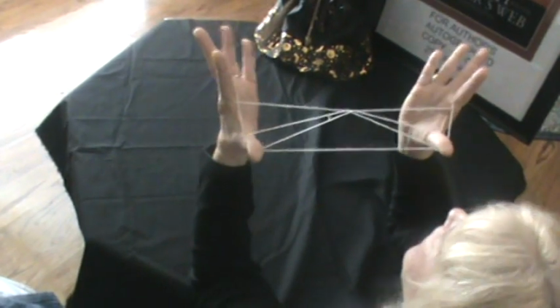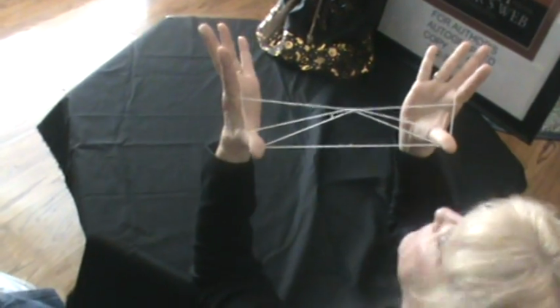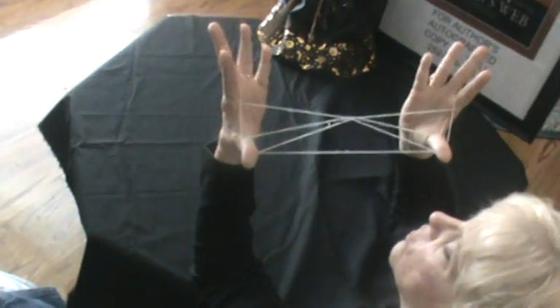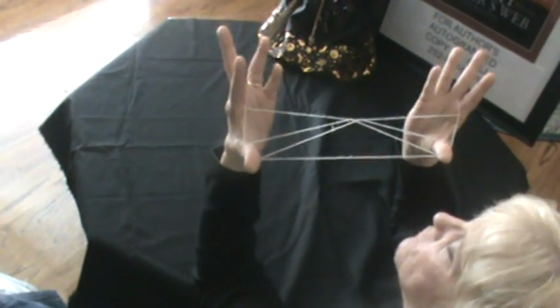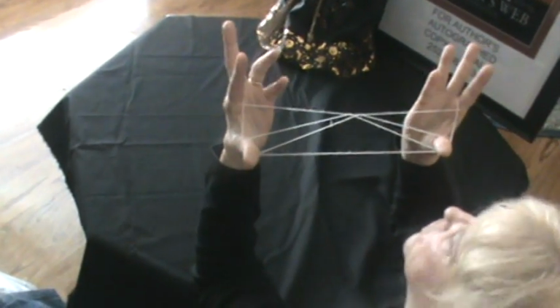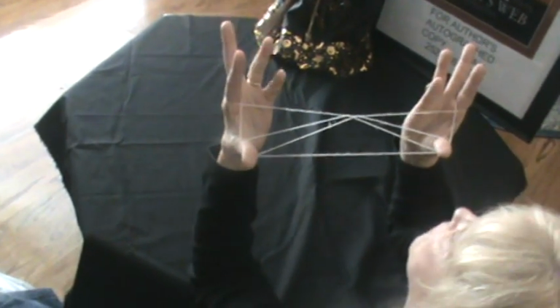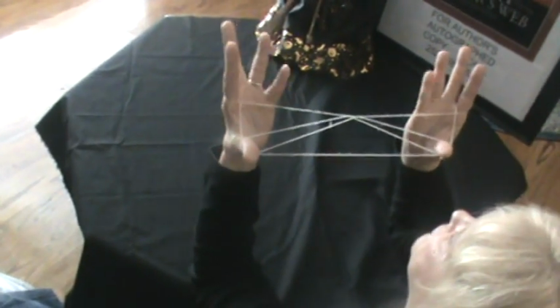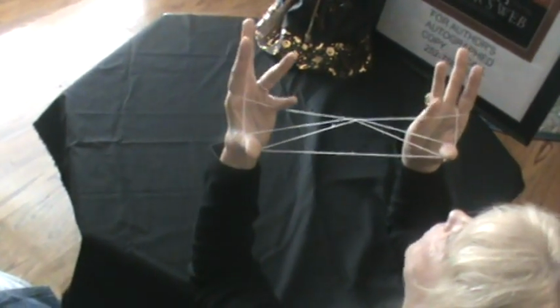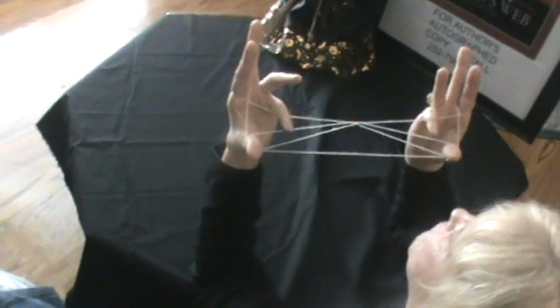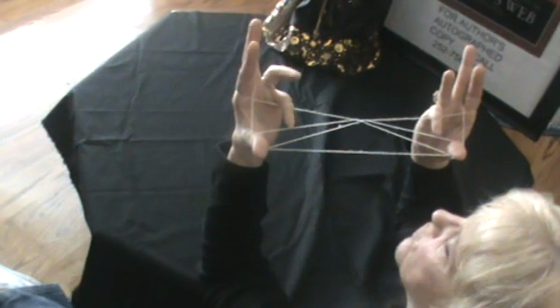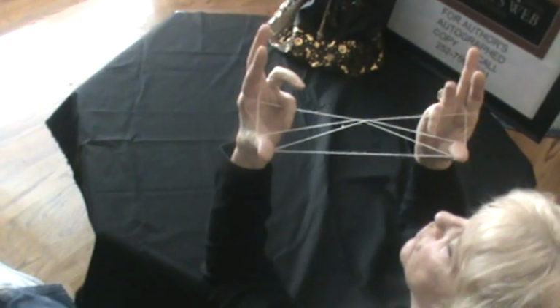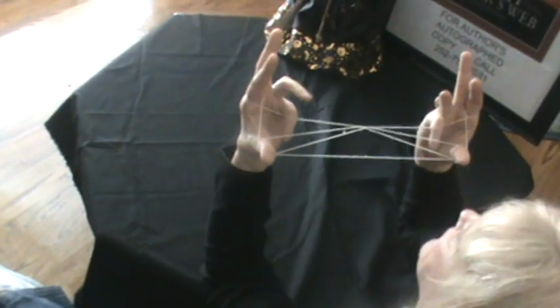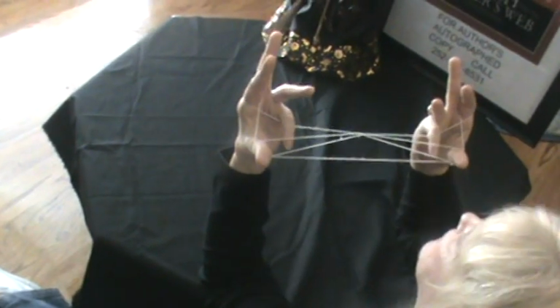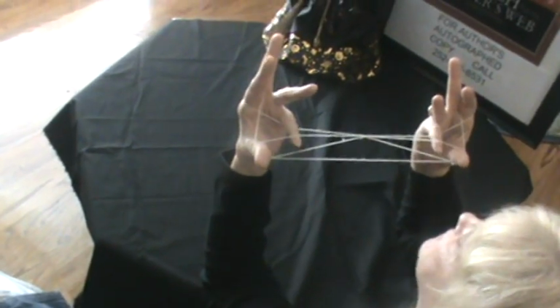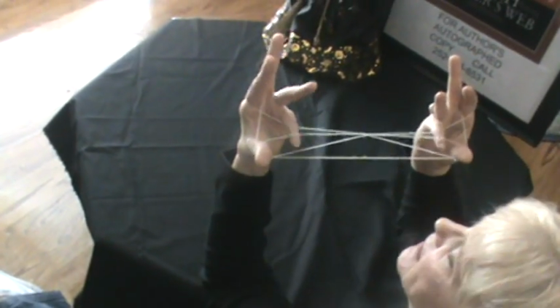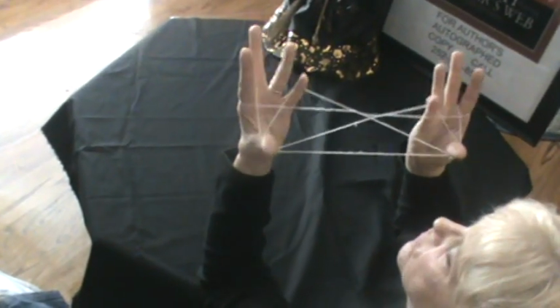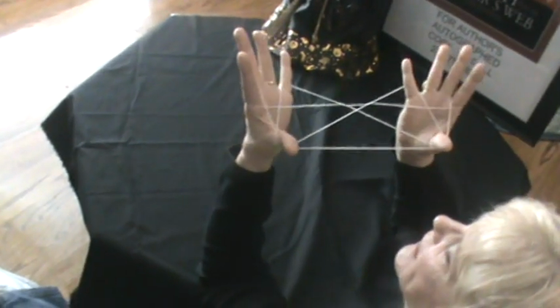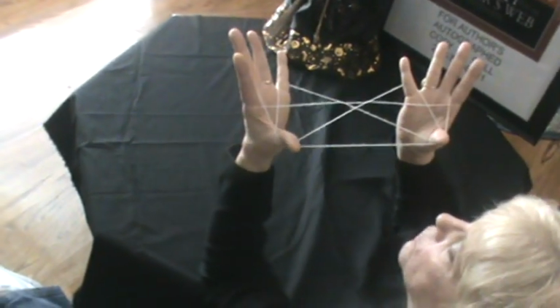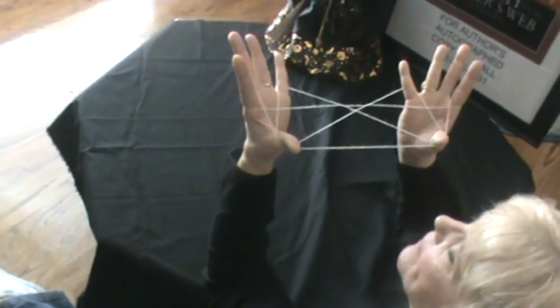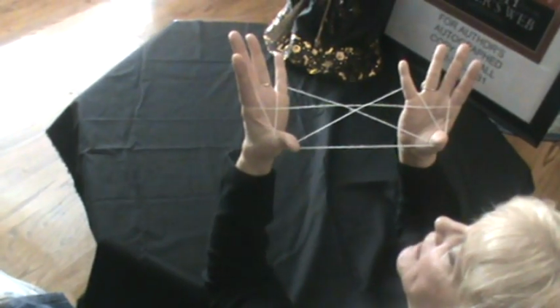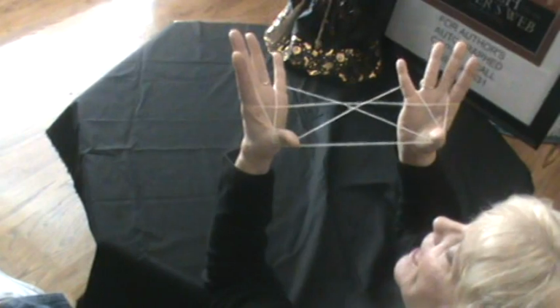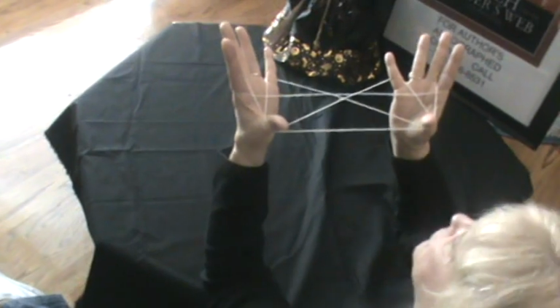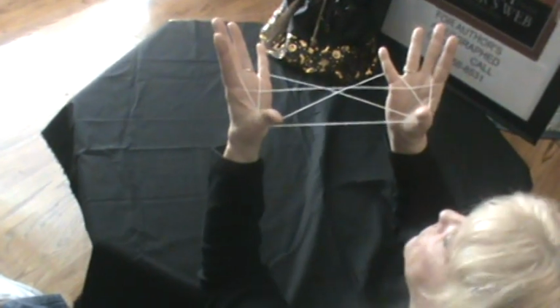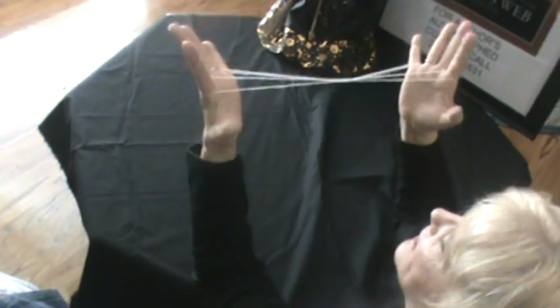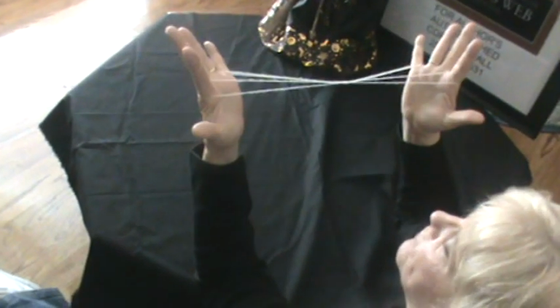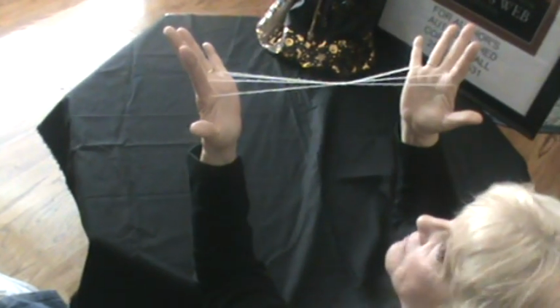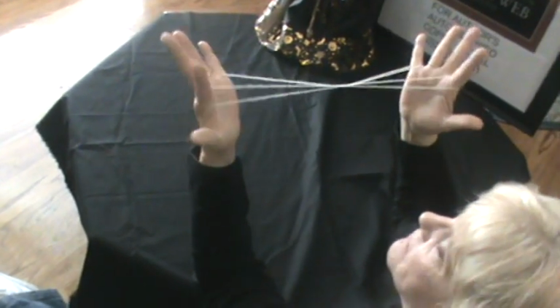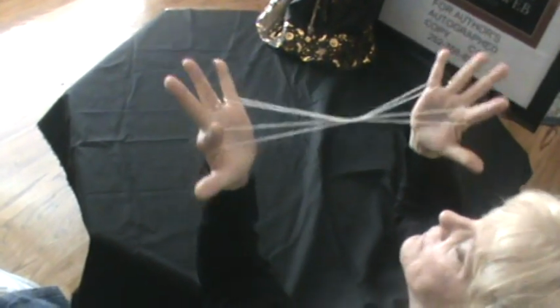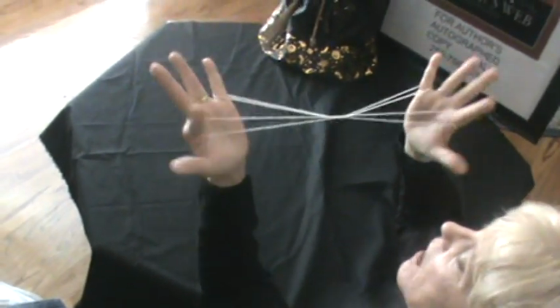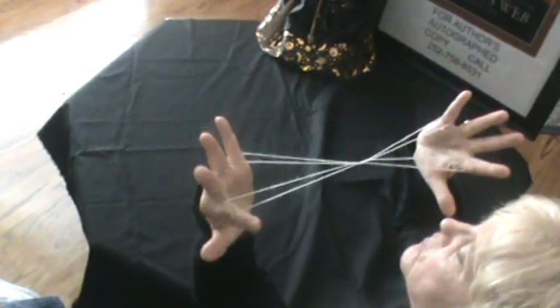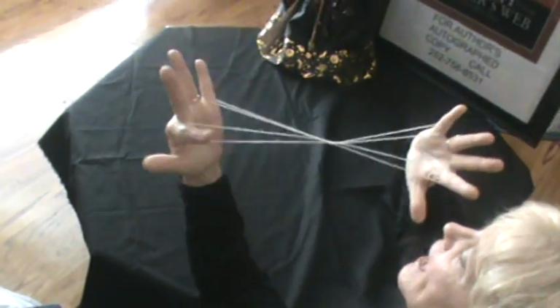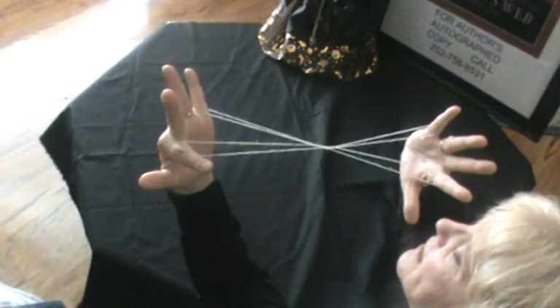After you let go of your little finger, you go over the first string and under the second string and you pull out. After you do that, you let go of your thumbs. Alright, you should have this.